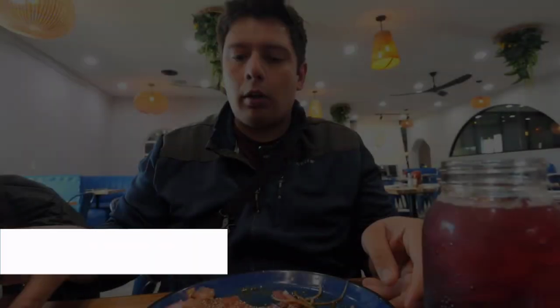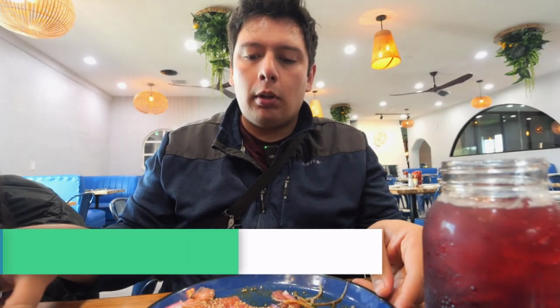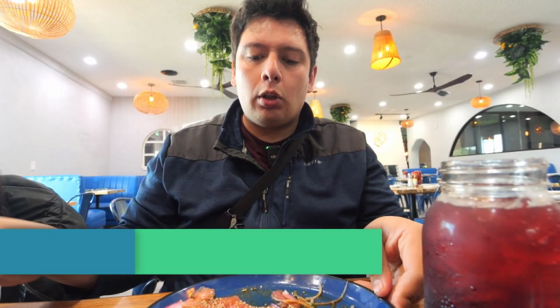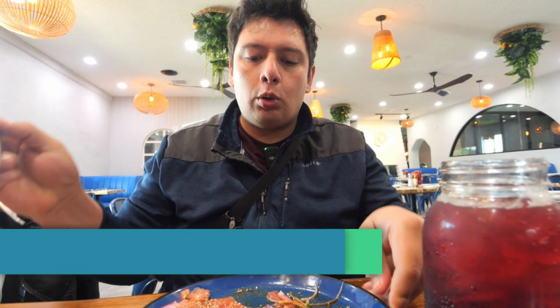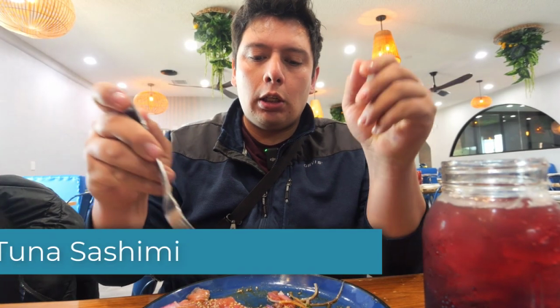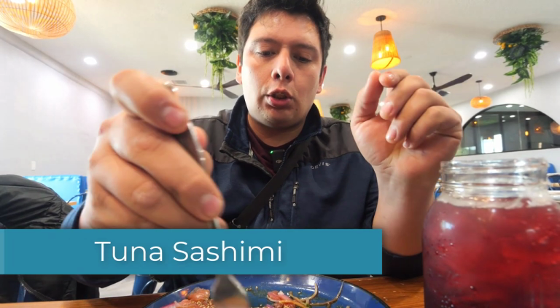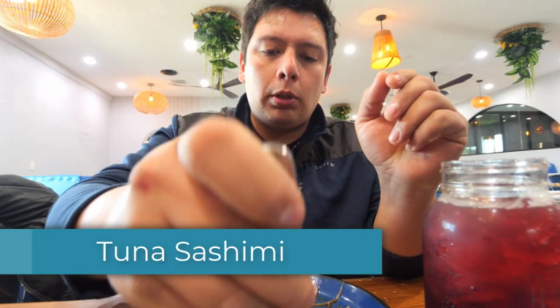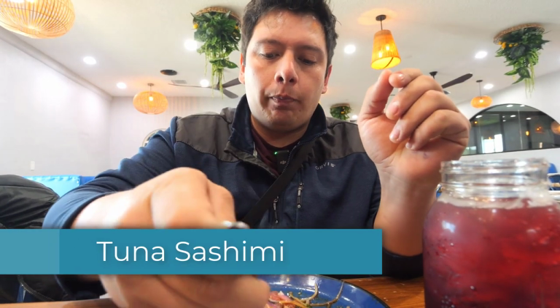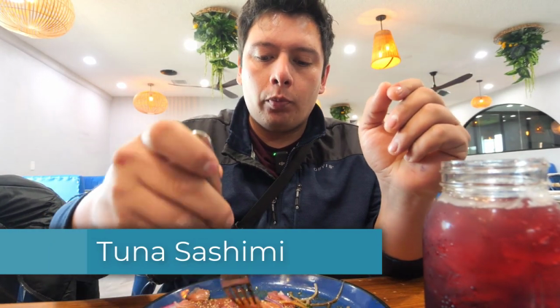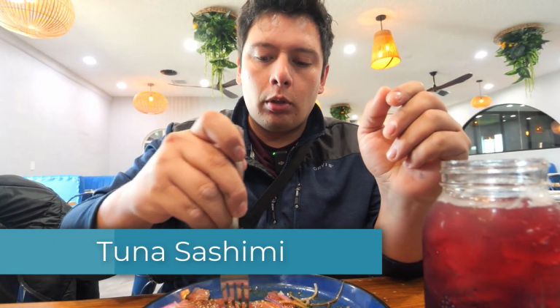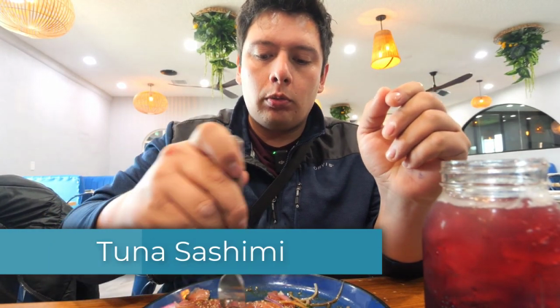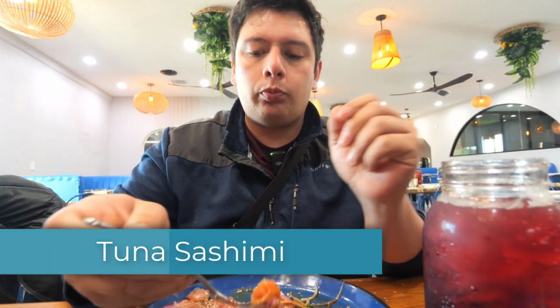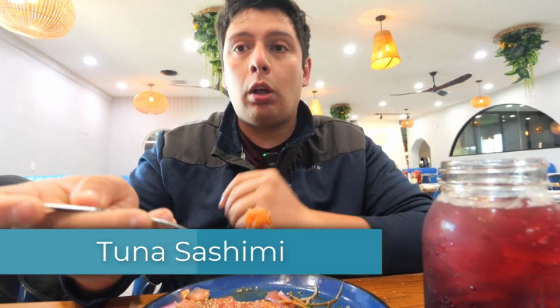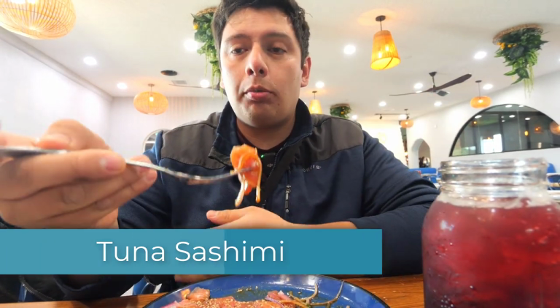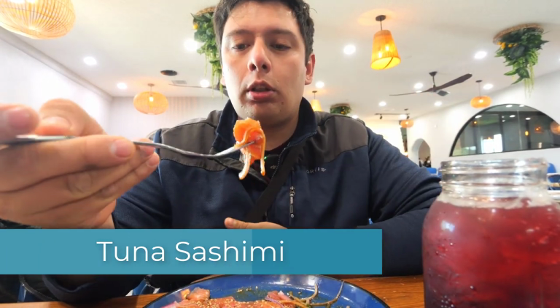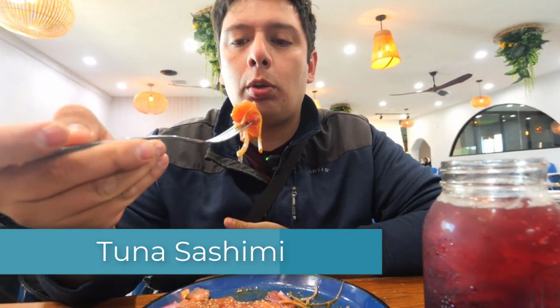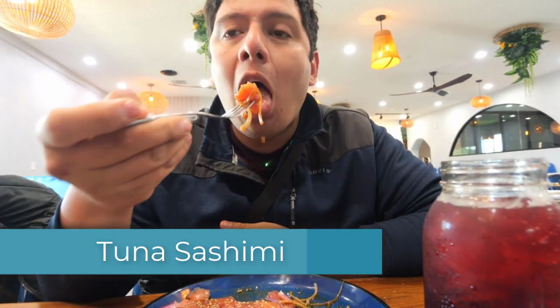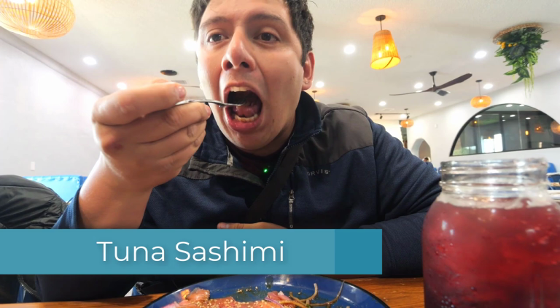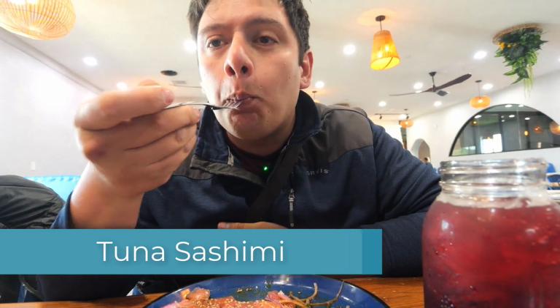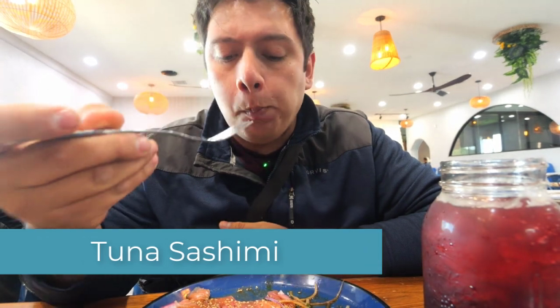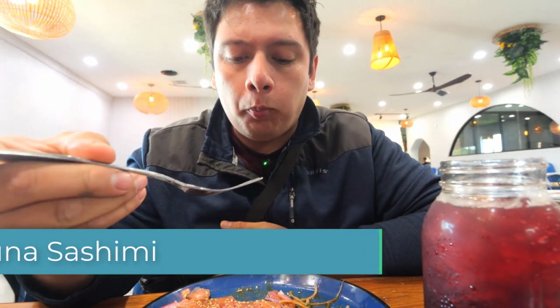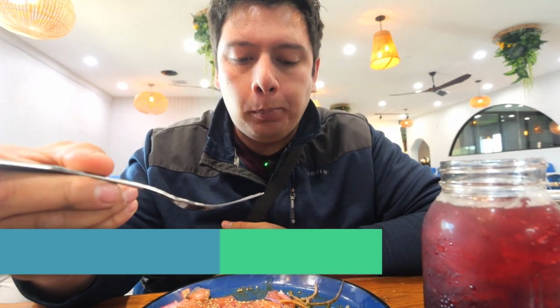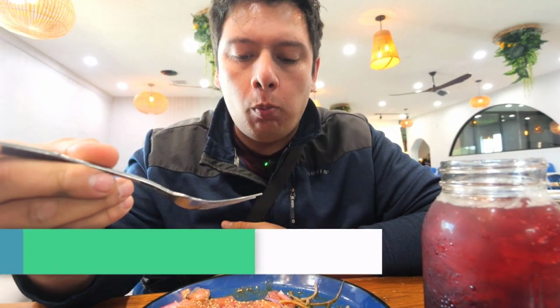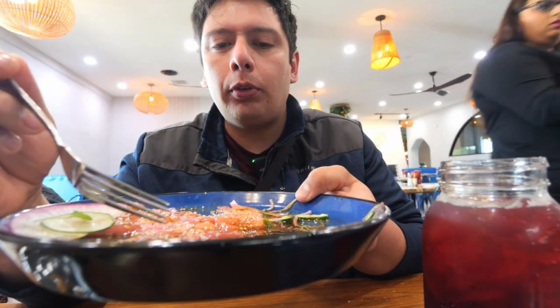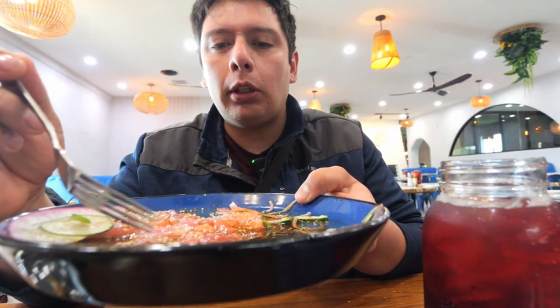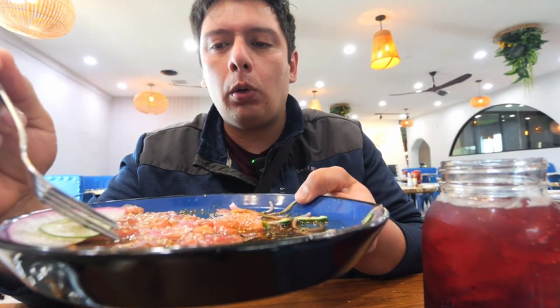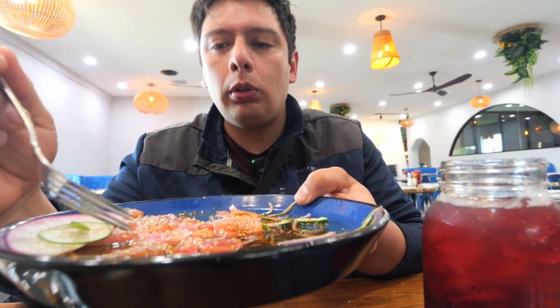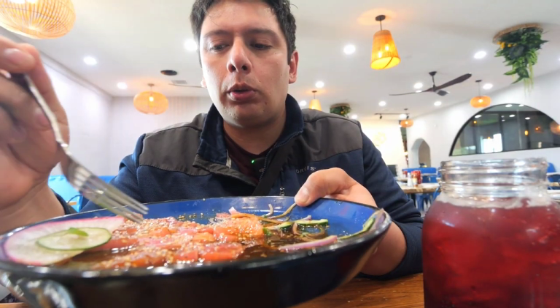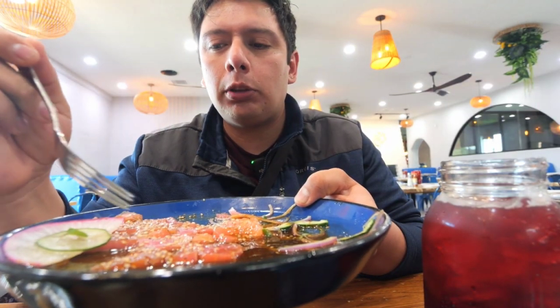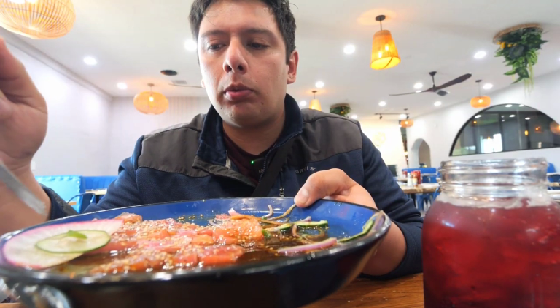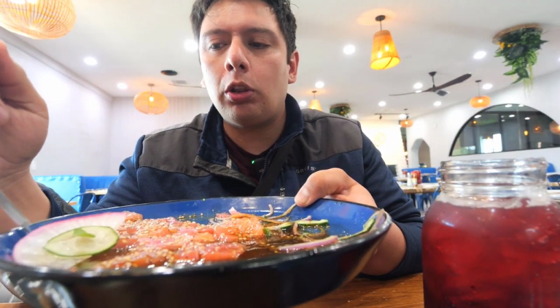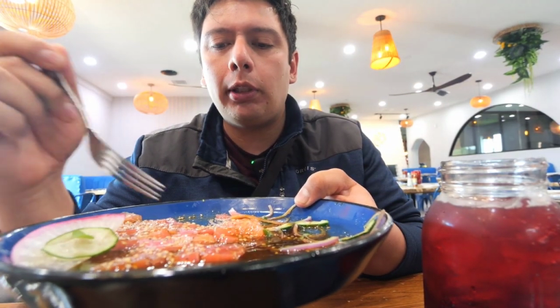All right, we're going to try the tuna sashimi. I love tuna sashimi. It feels like an oil and soy sauce mix.